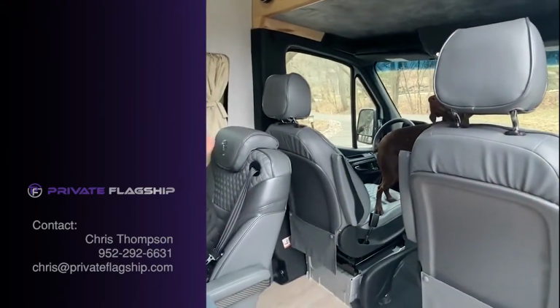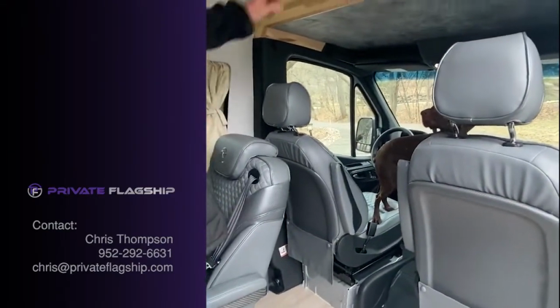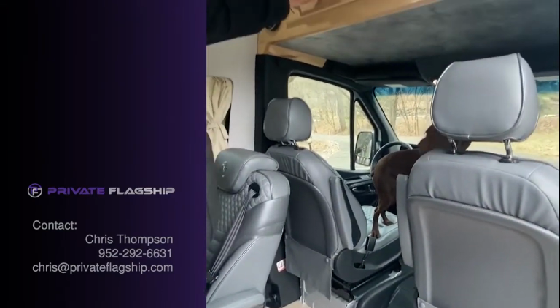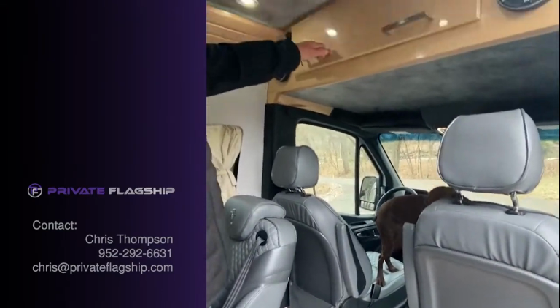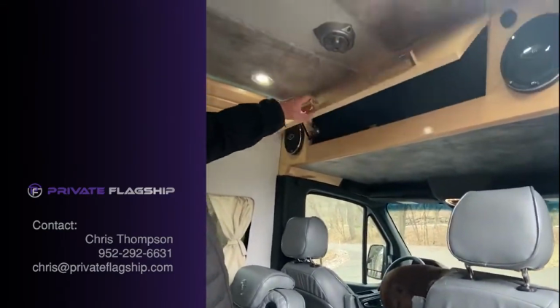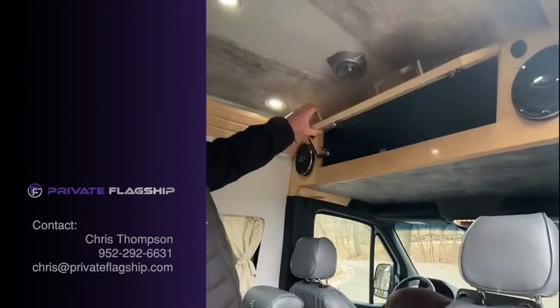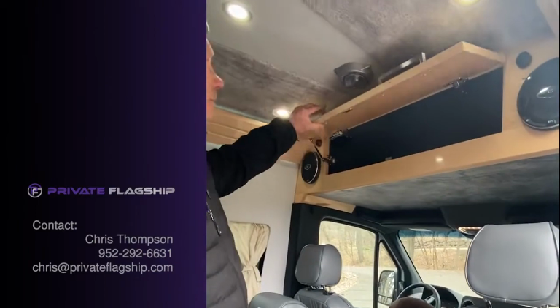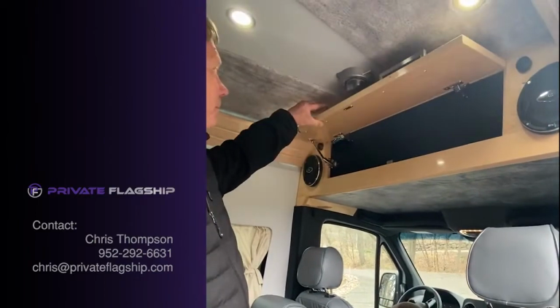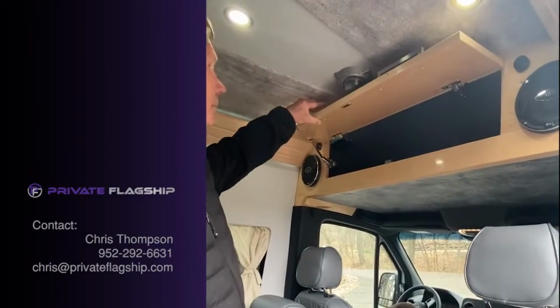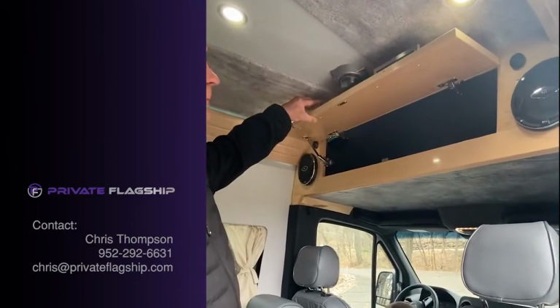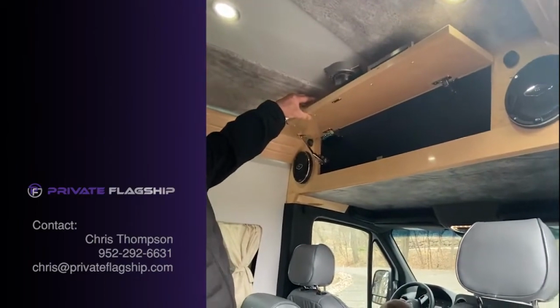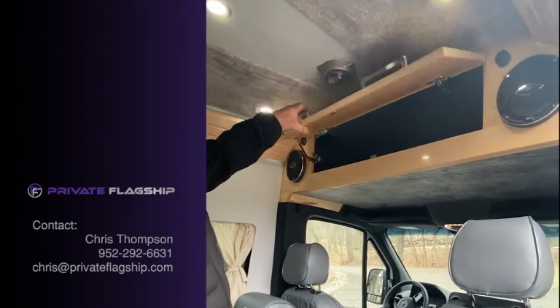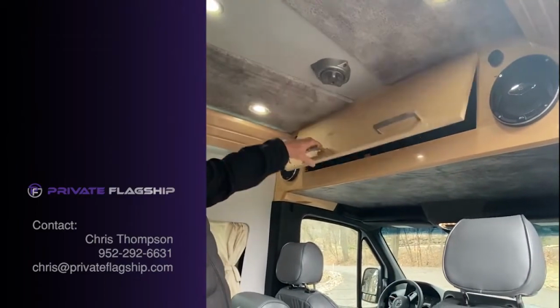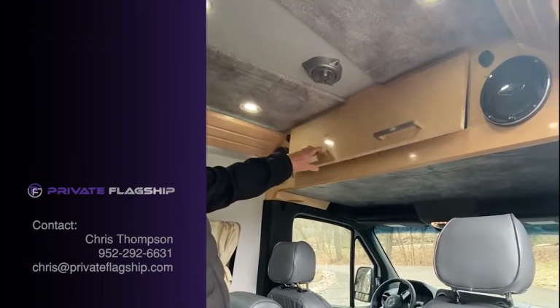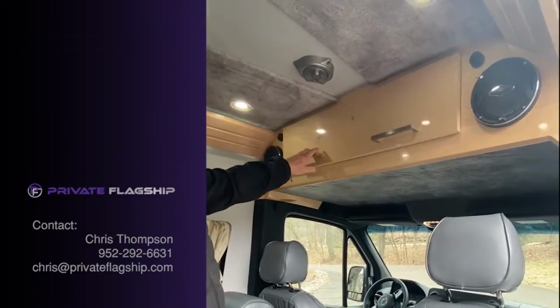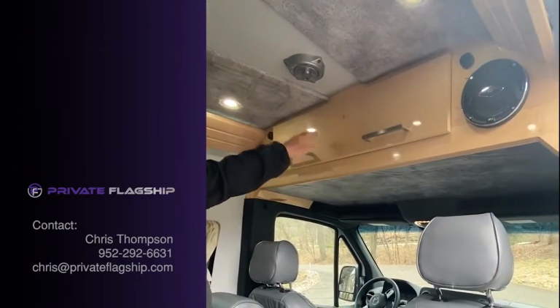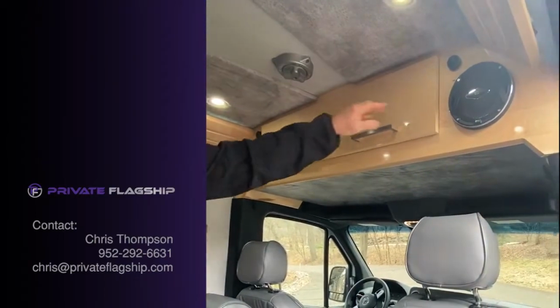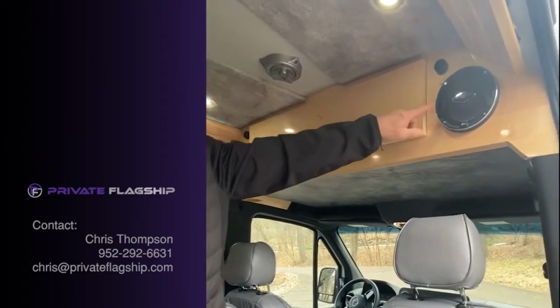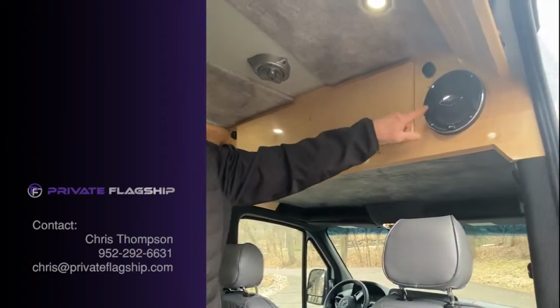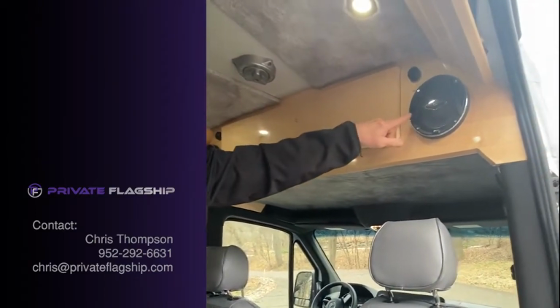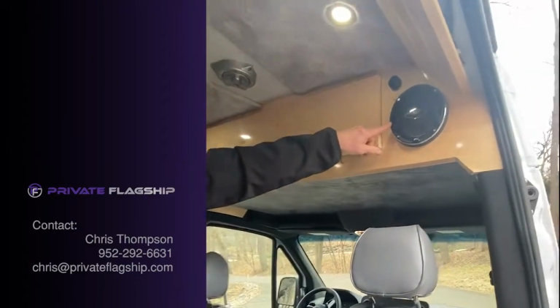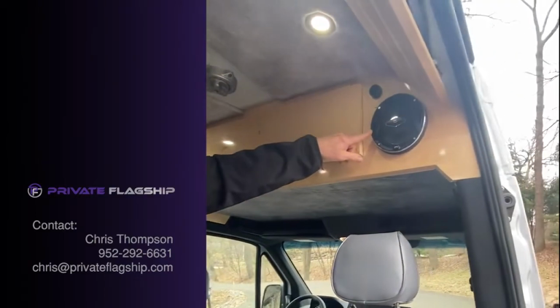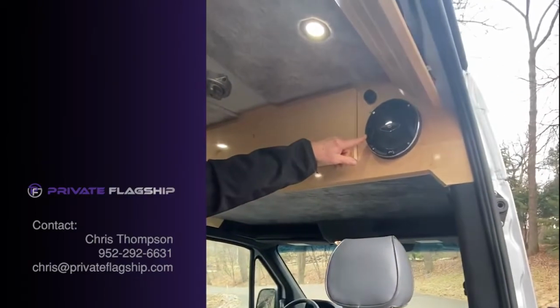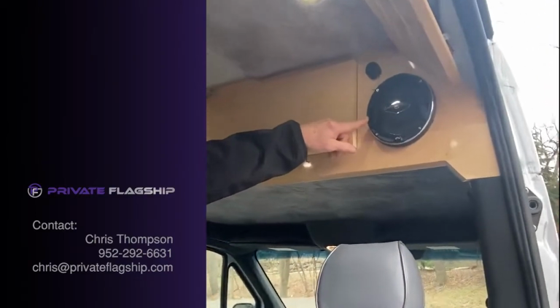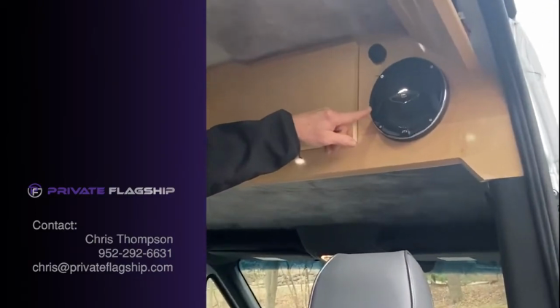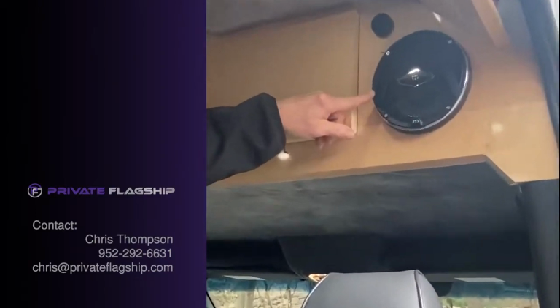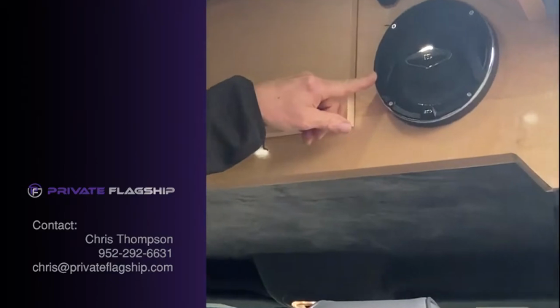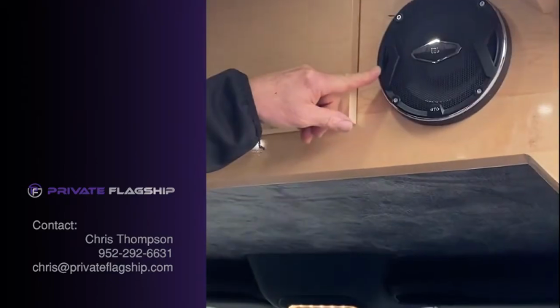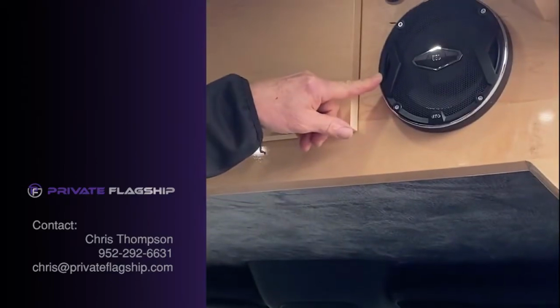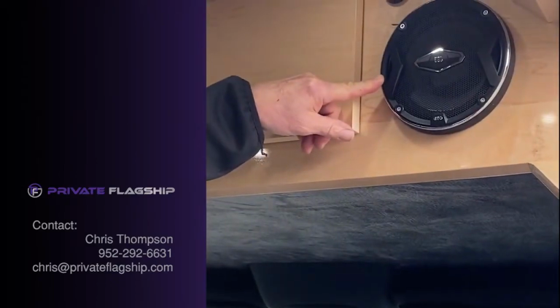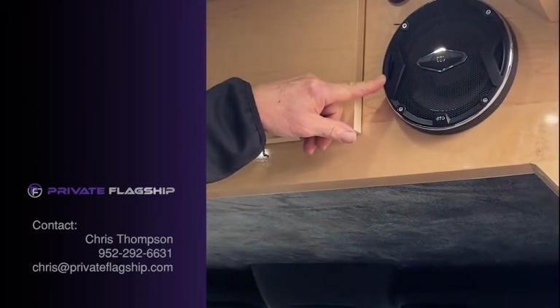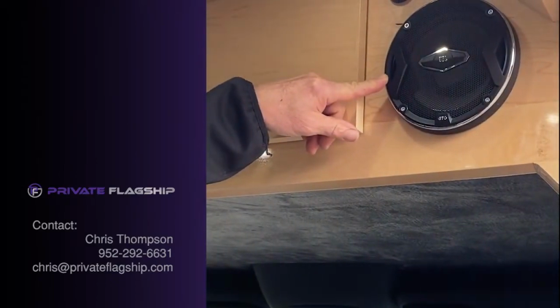We have storage above the cab. There are JBL component speakers — 13 component speakers in the van.